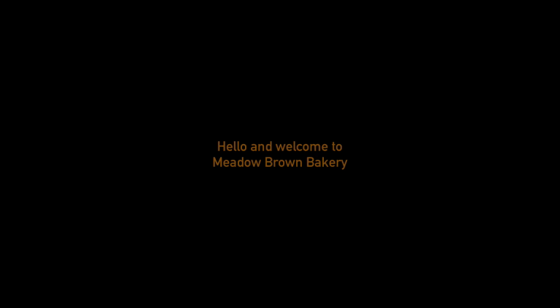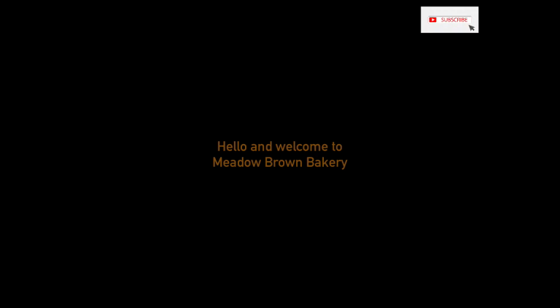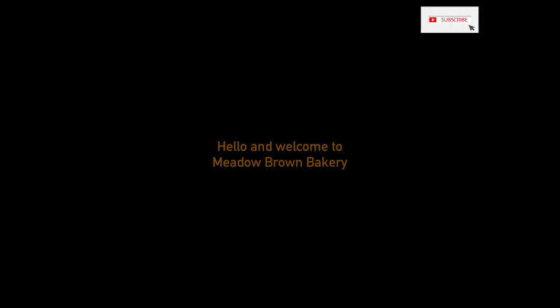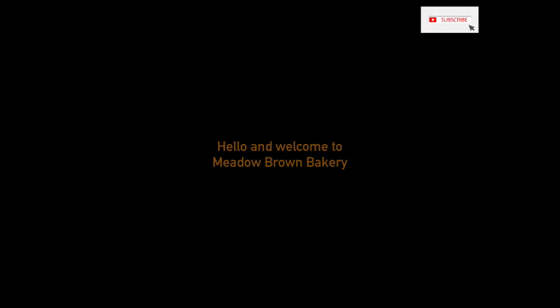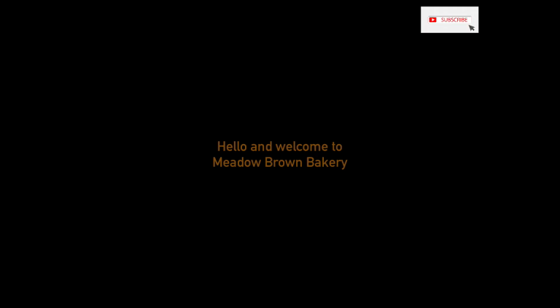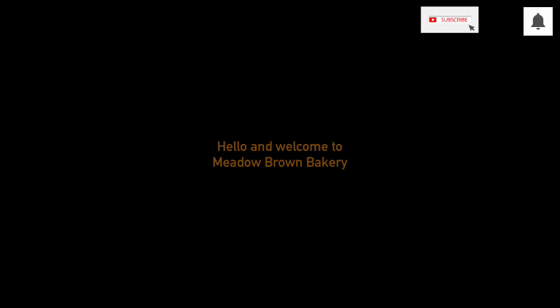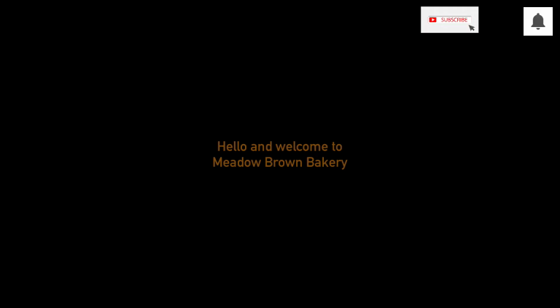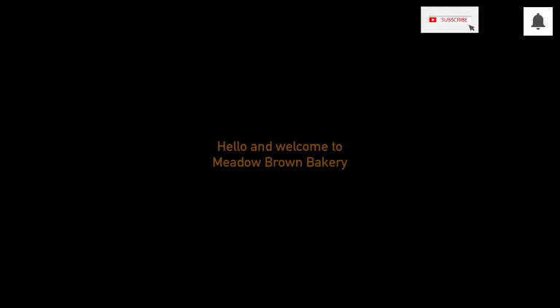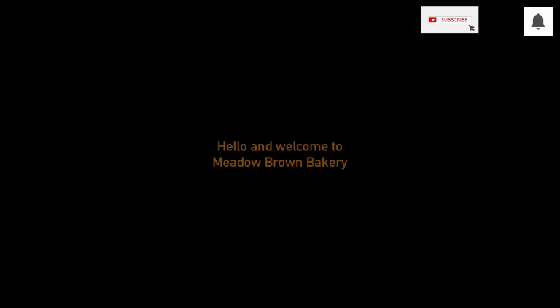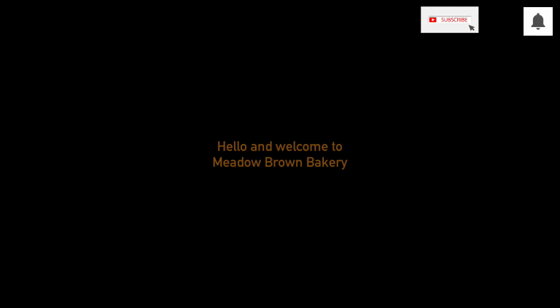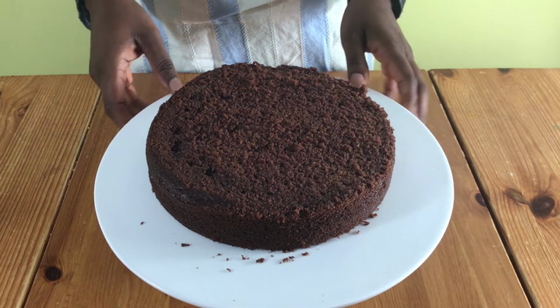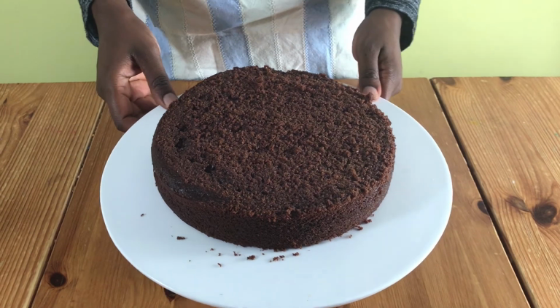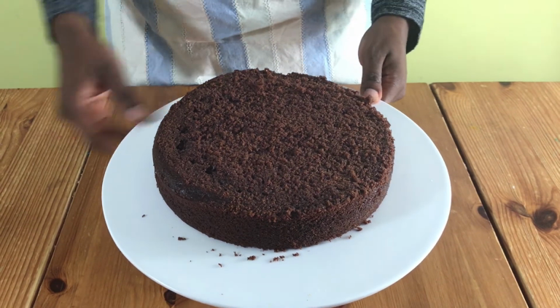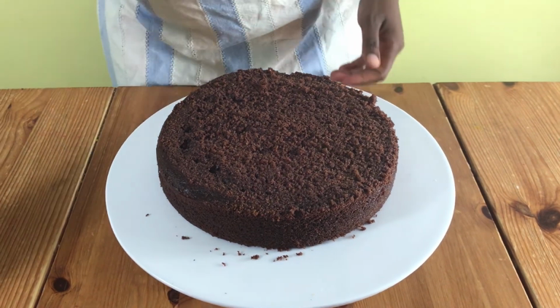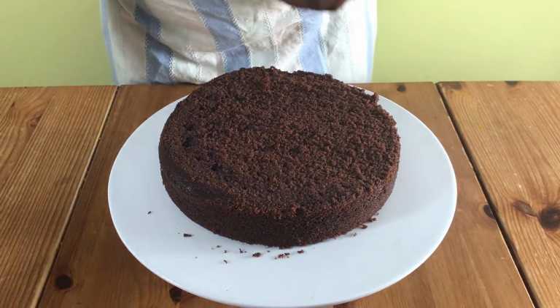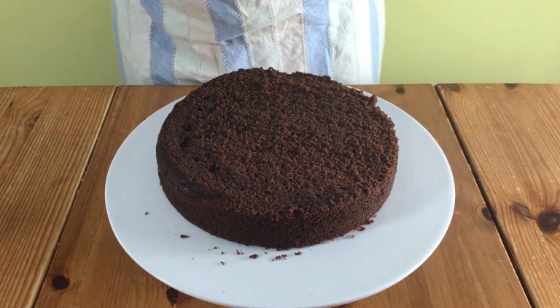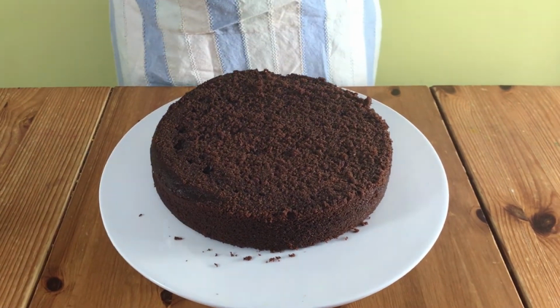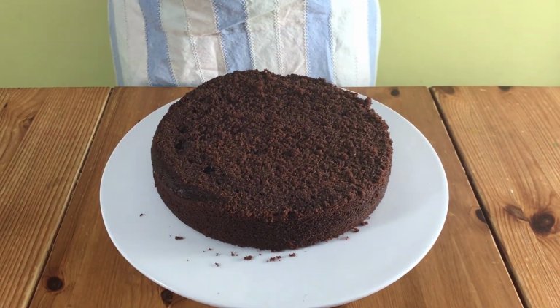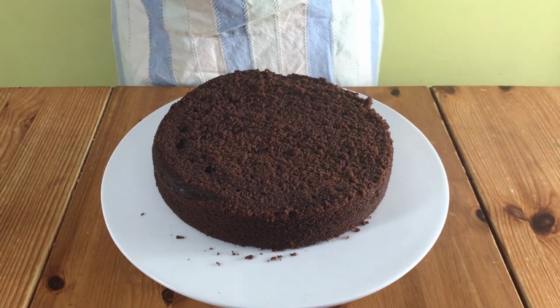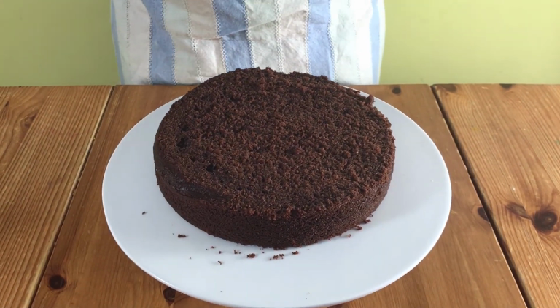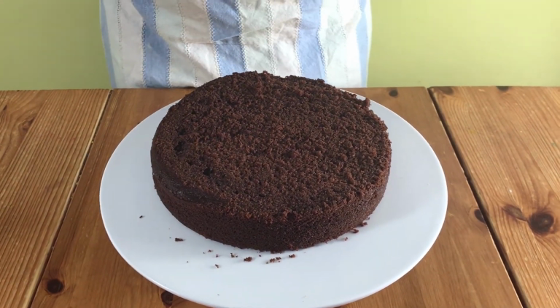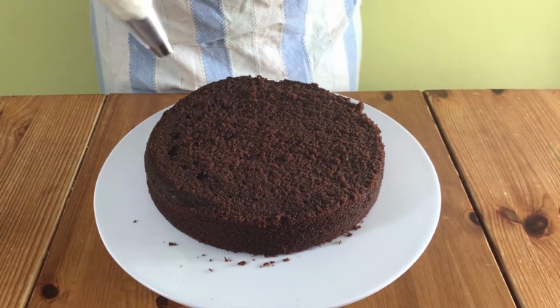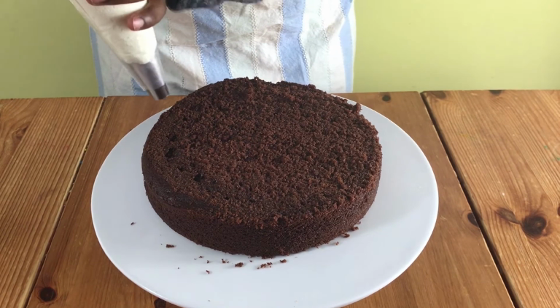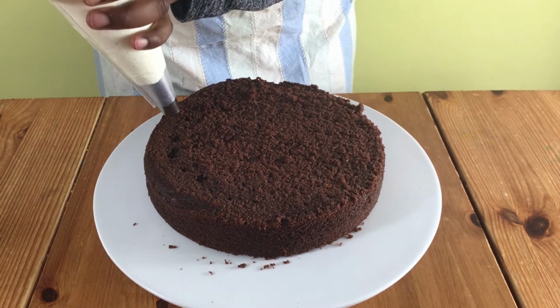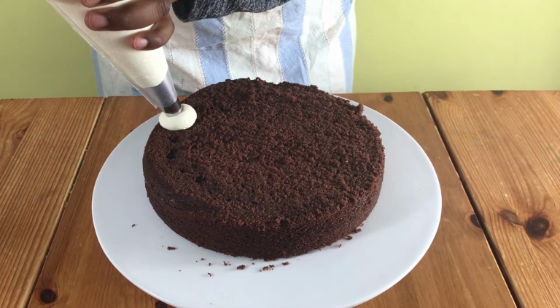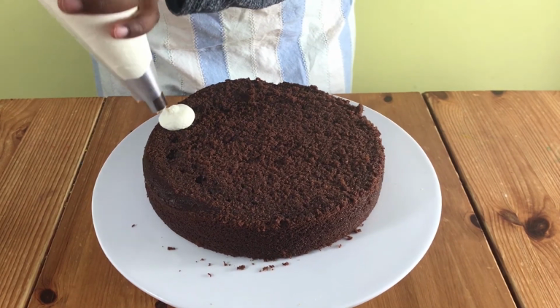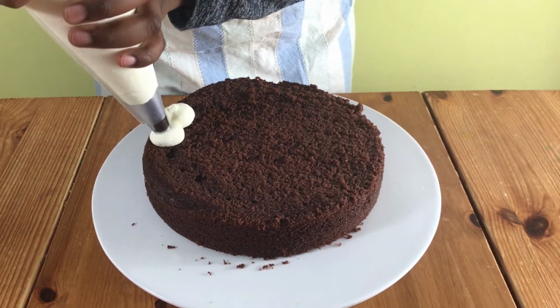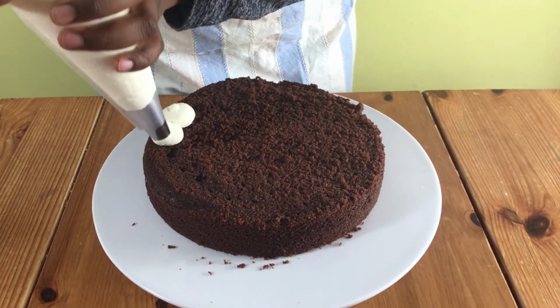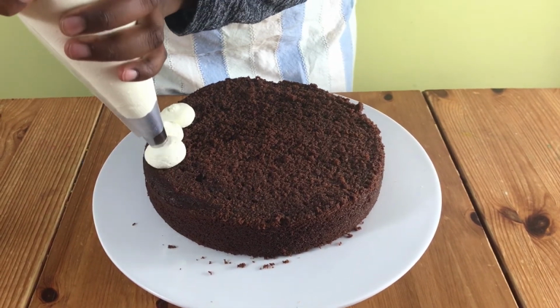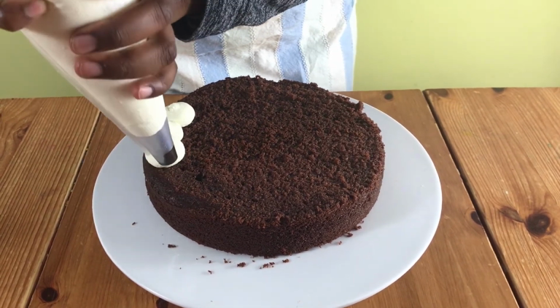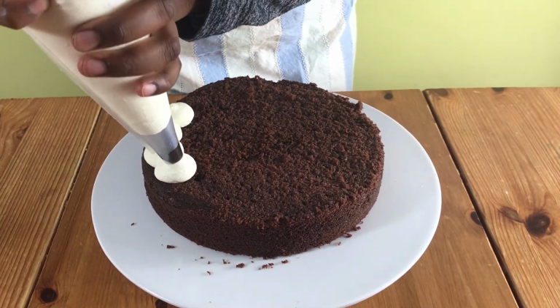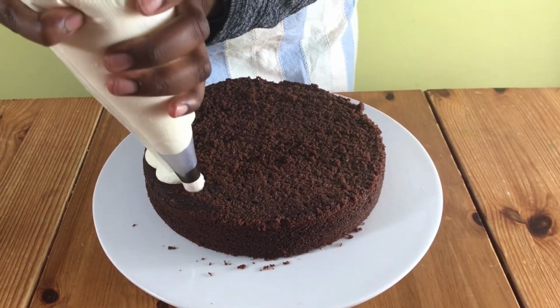Hello and welcome to Meadow Brown Bakery. In this video I'm going to show you how to decorate a cake with icing. I've already baked my cakes so I'm going to put one layer on the cake plate and then I'm going to start piping the icing onto the cake.